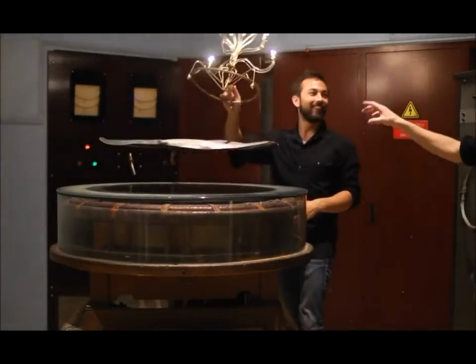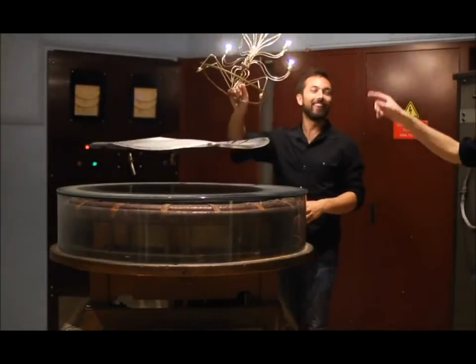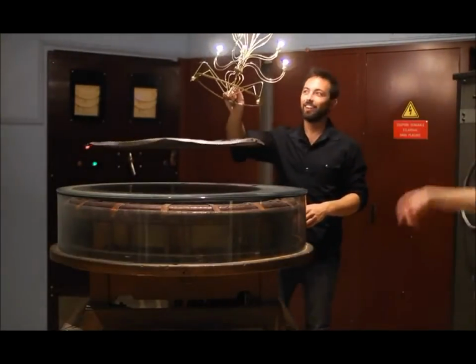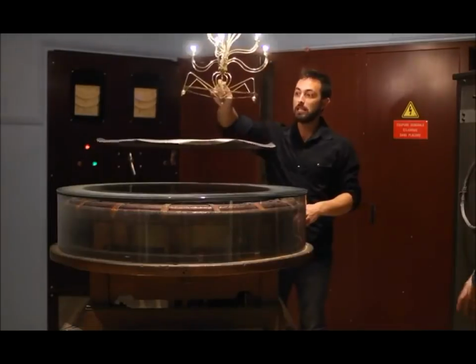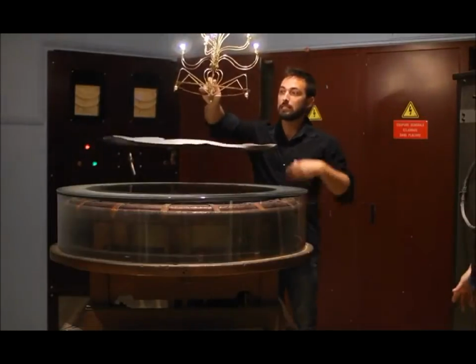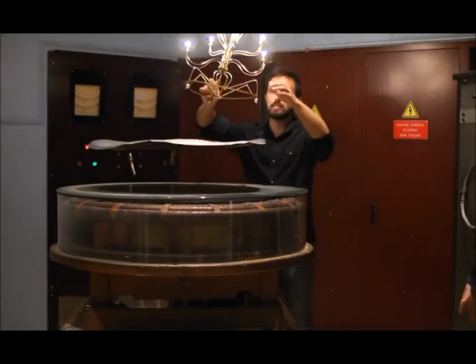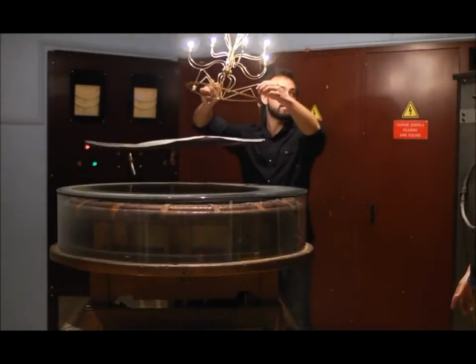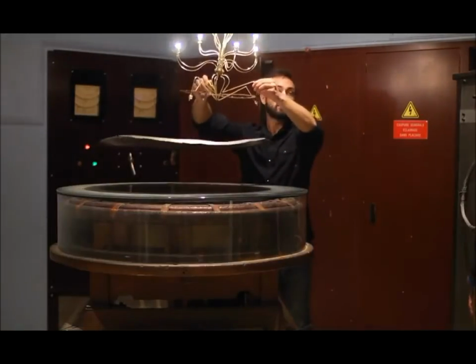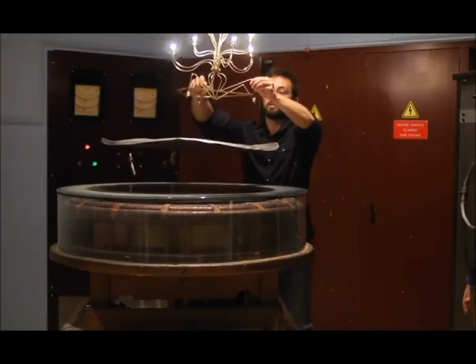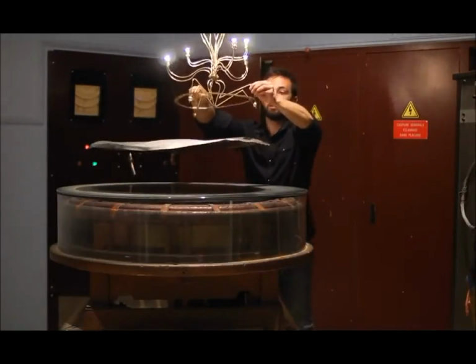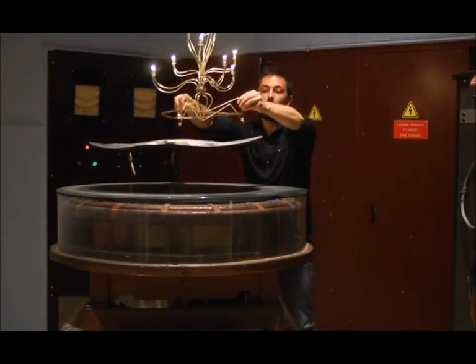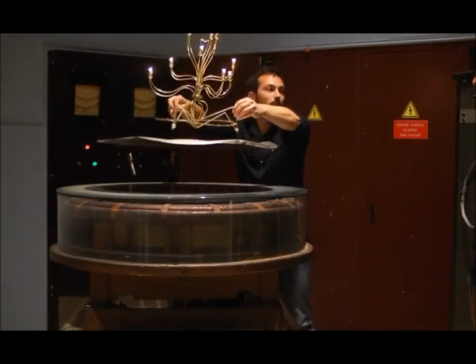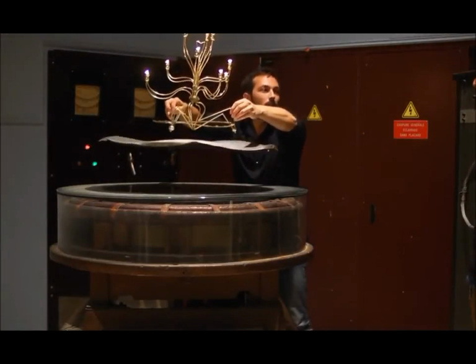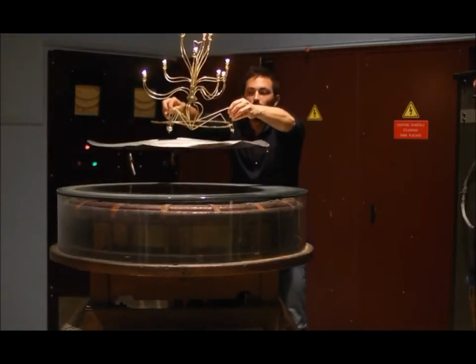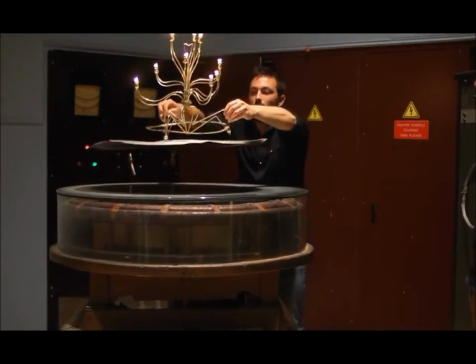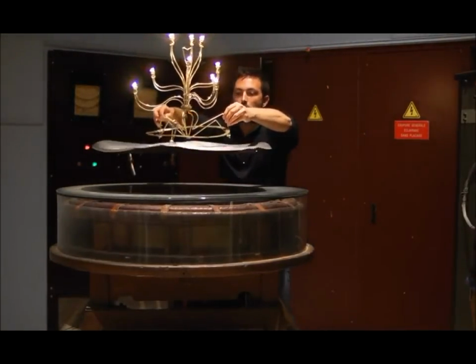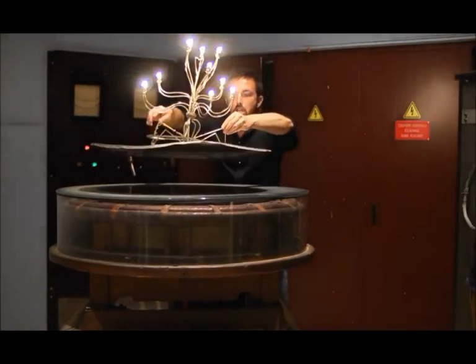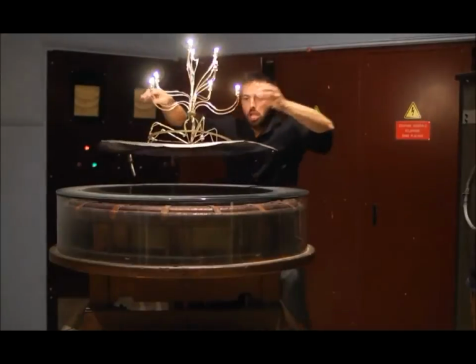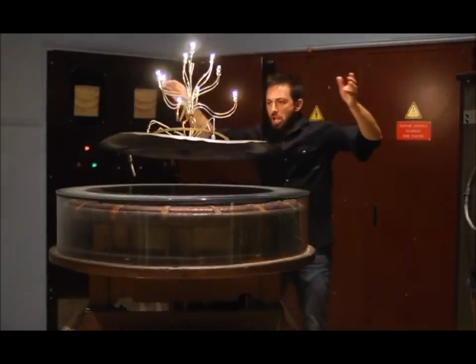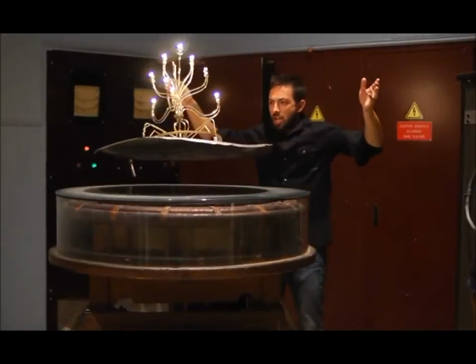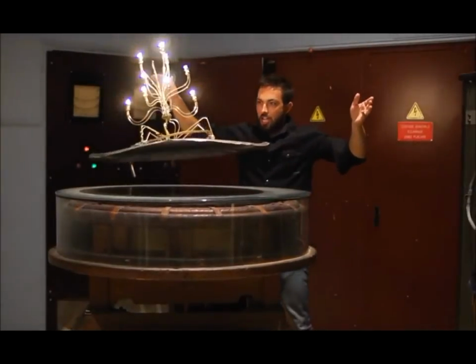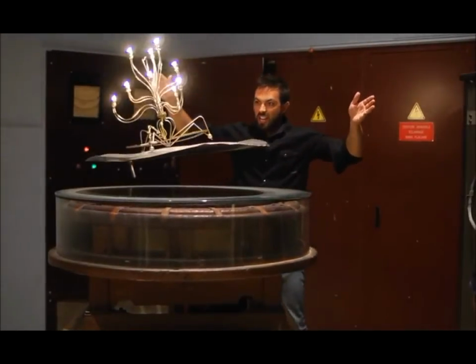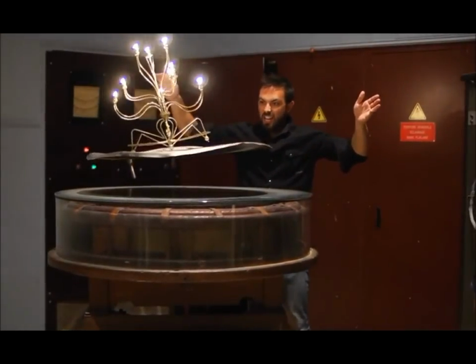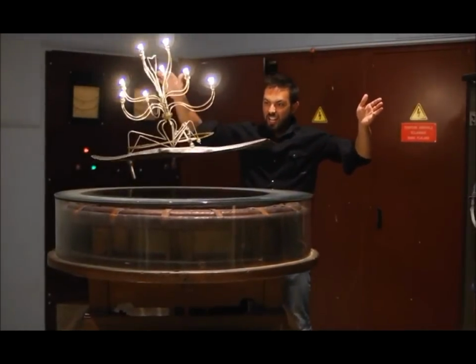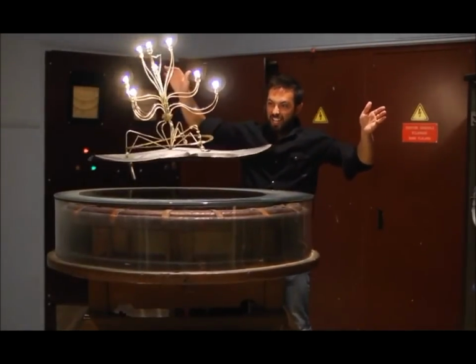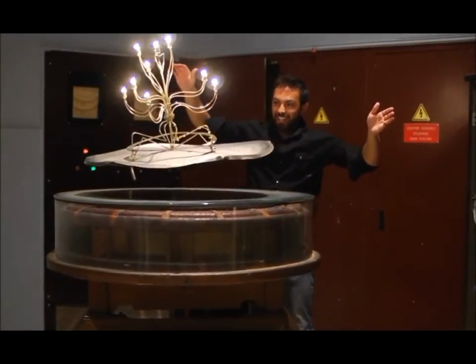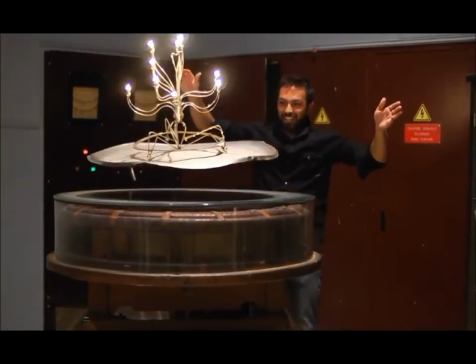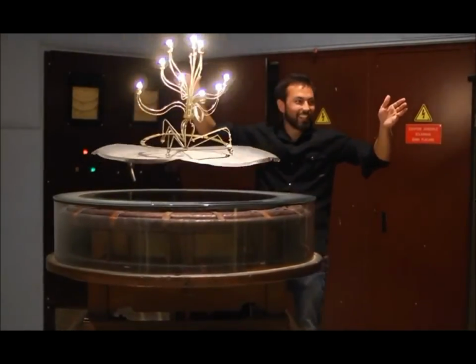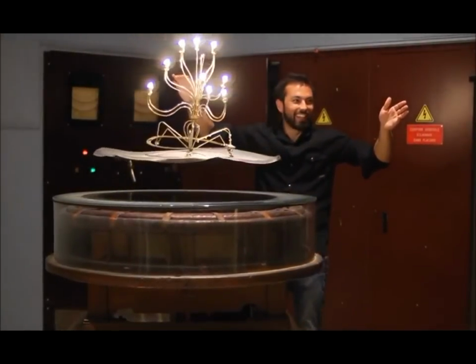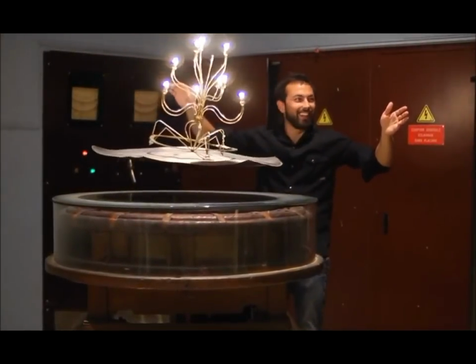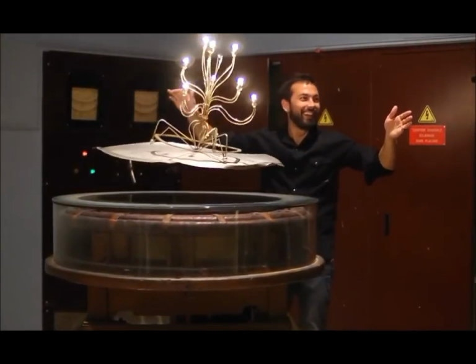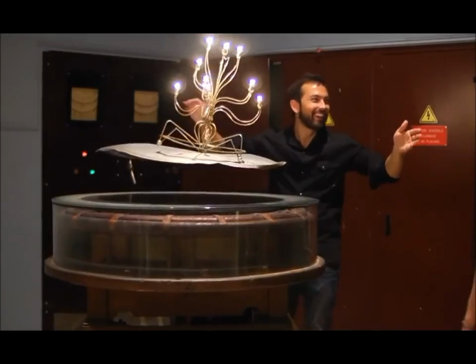Not too close because it will burn the arms. Can I put it there? Yeah. And just as current in a toaster element heats it up, the induced current in the plate dissipates its energy as heat.